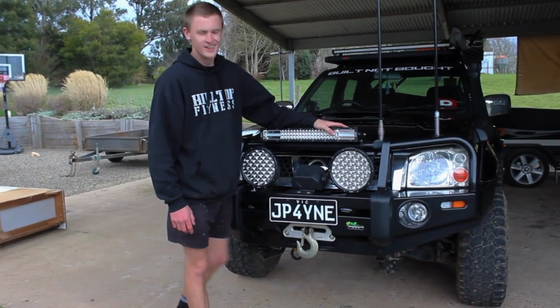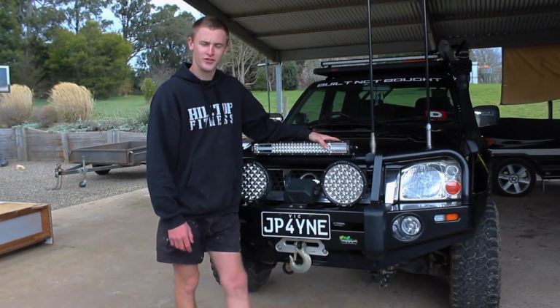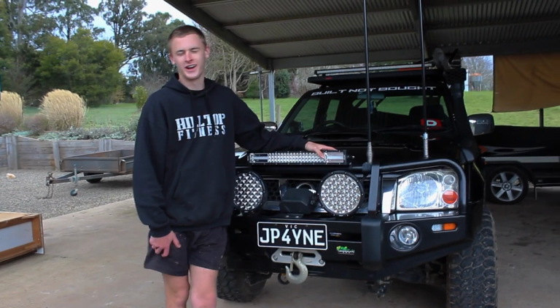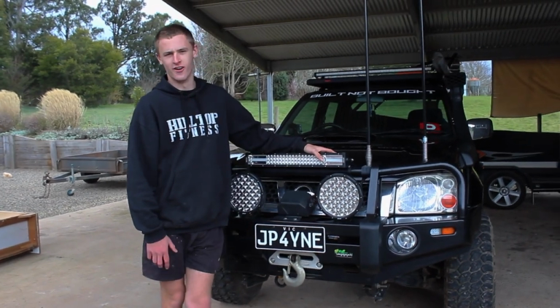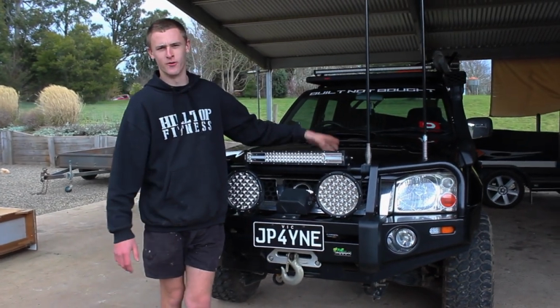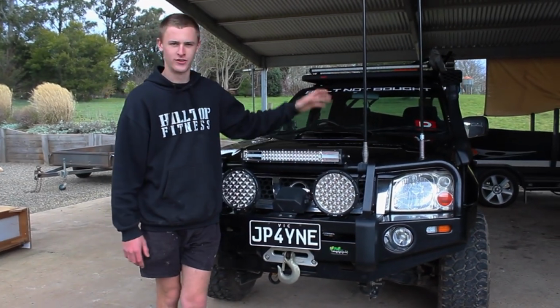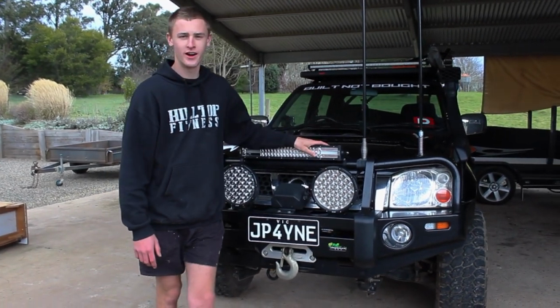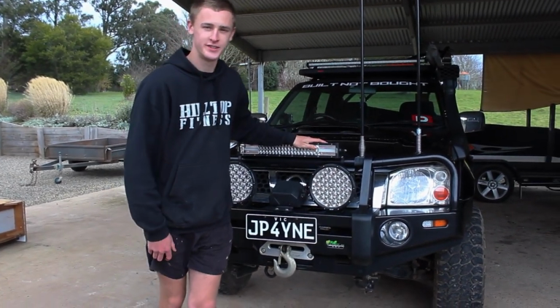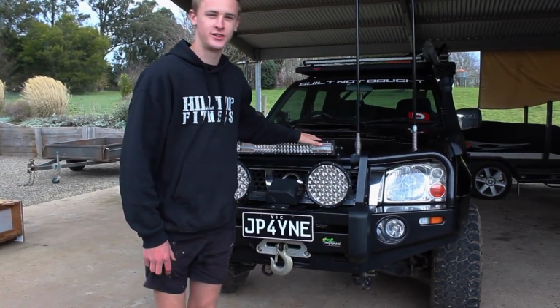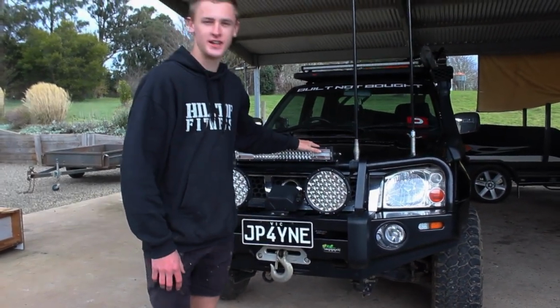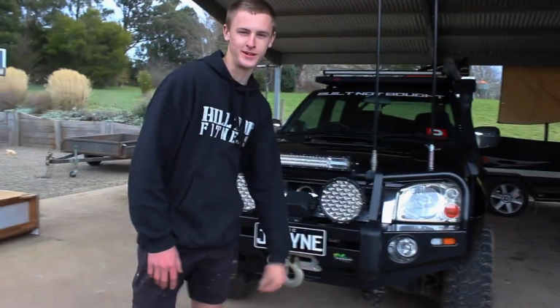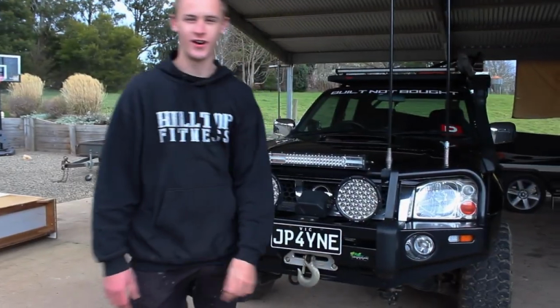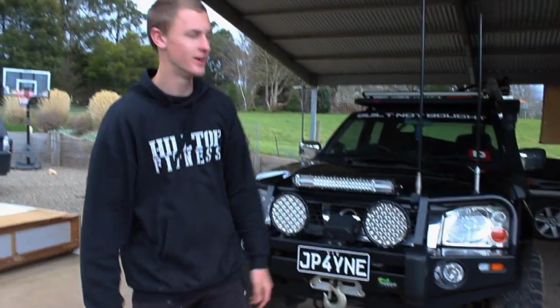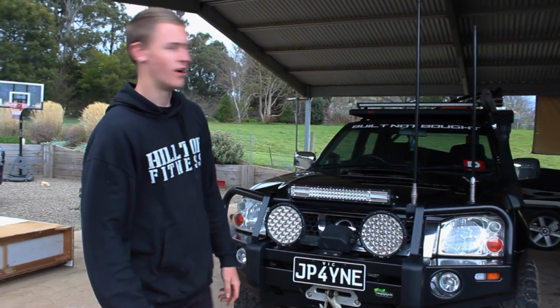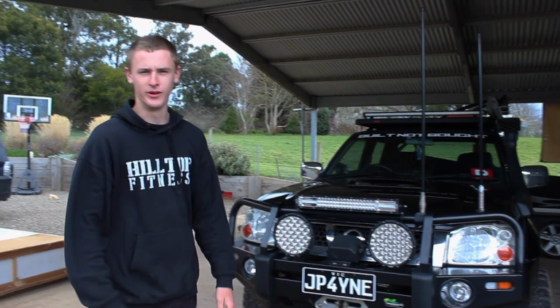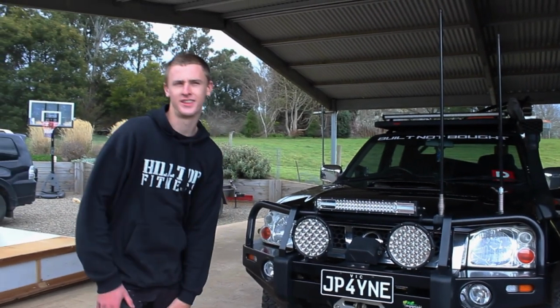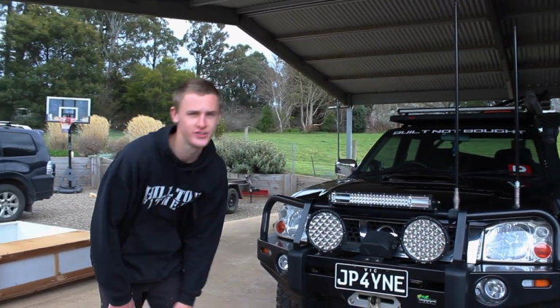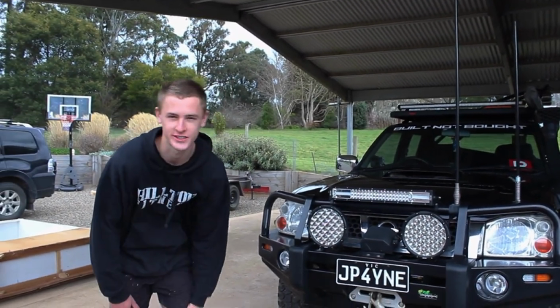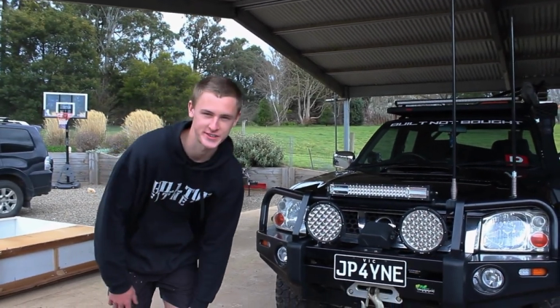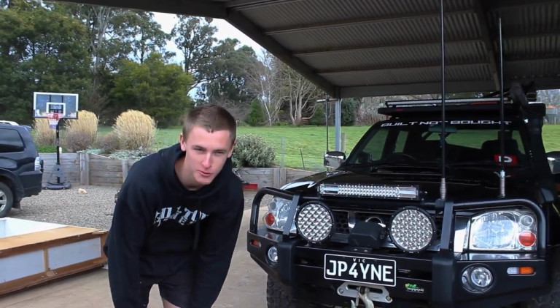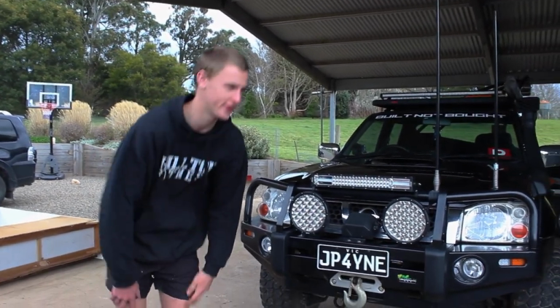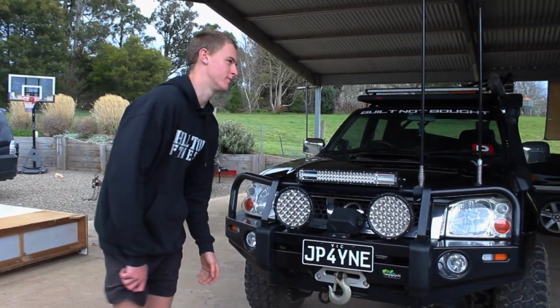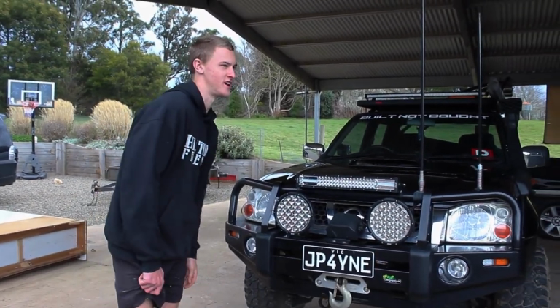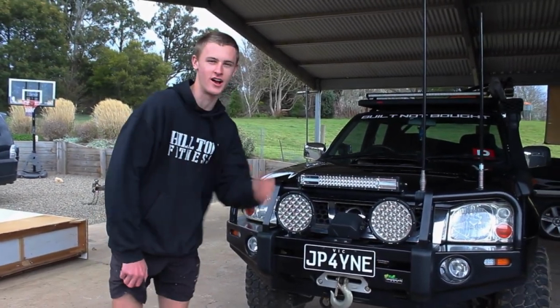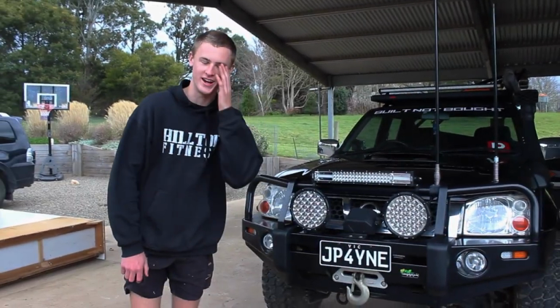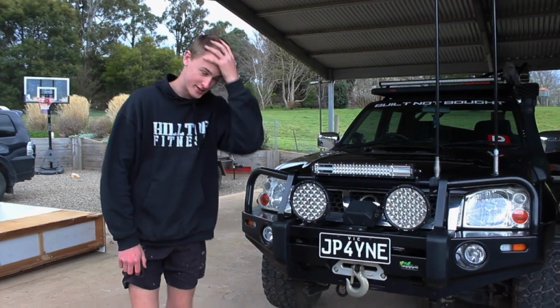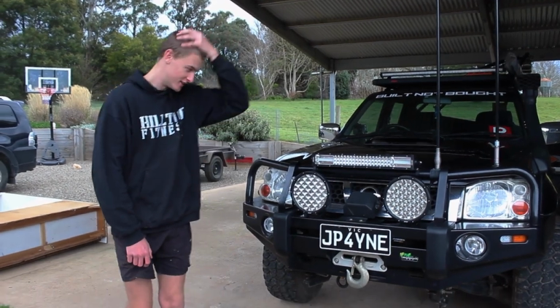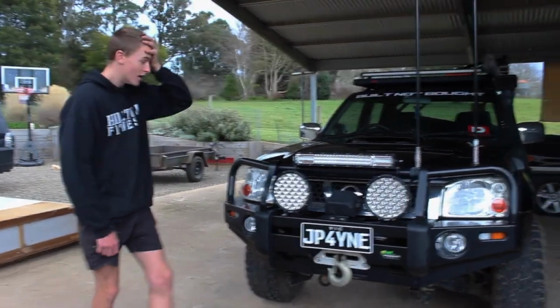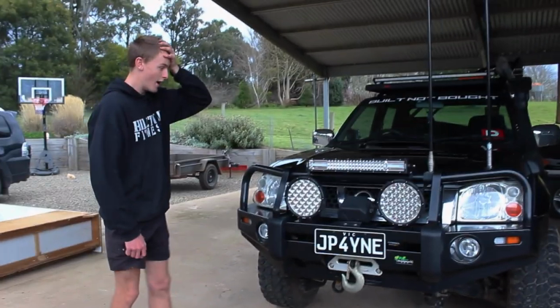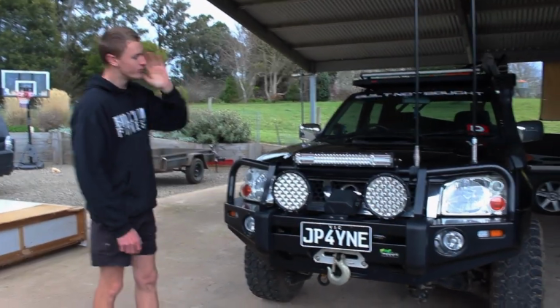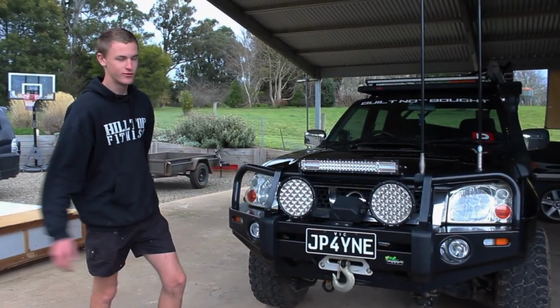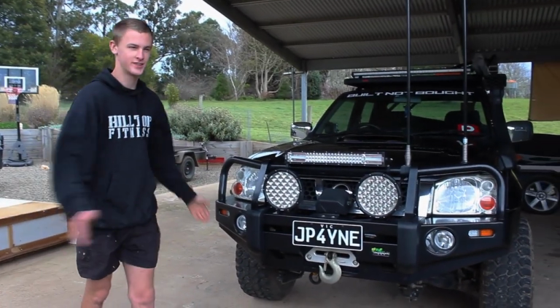I've got a few requests for a walk-through of the bar. So this is a 2010 D22 Navara. I bought it with 160,000 kilometres on it, which is now at about 180,000. We'll start off with the outside.